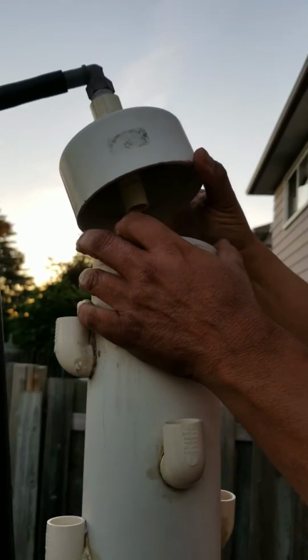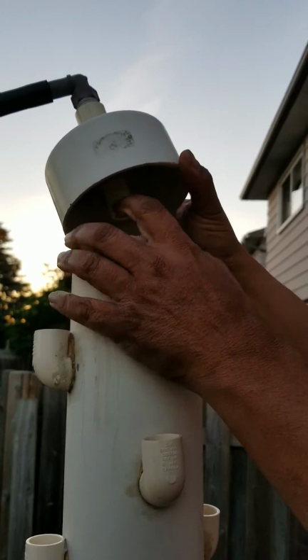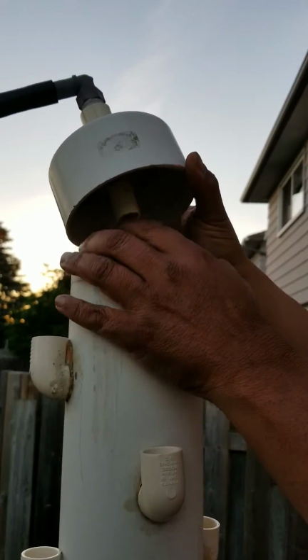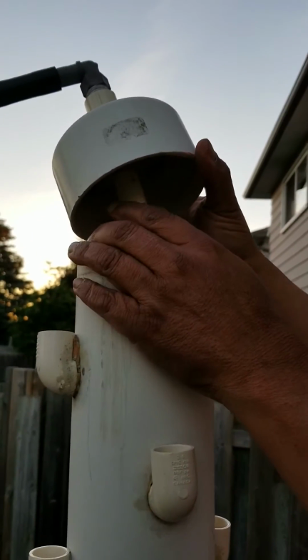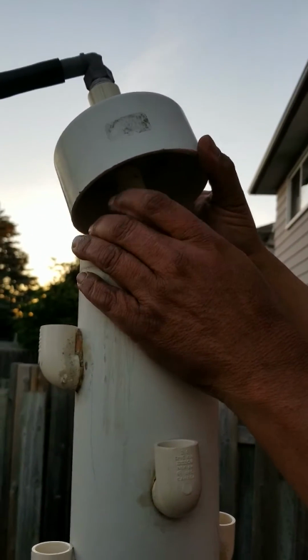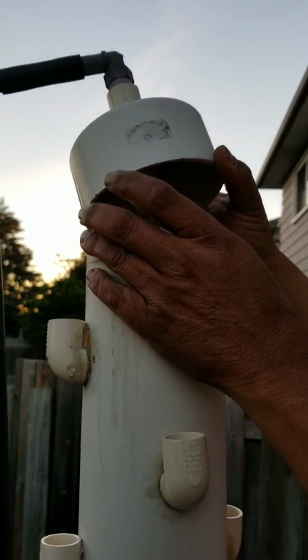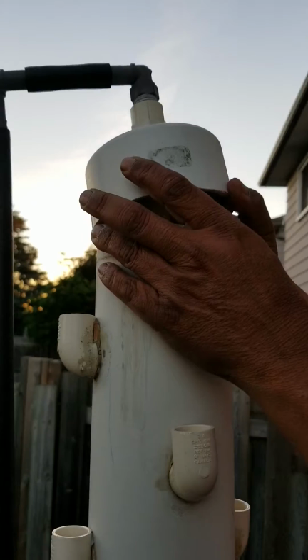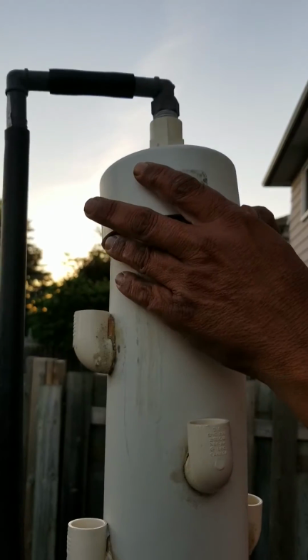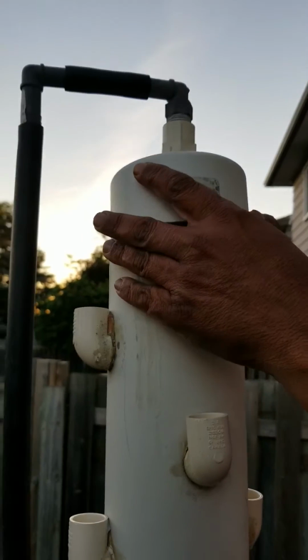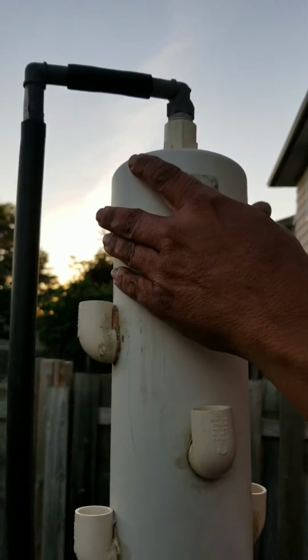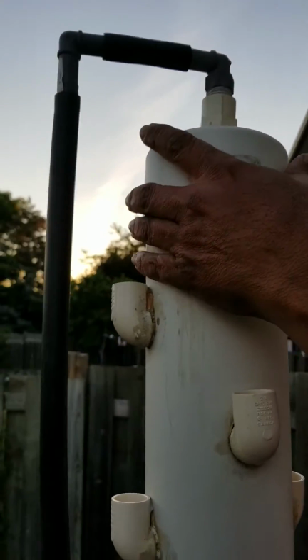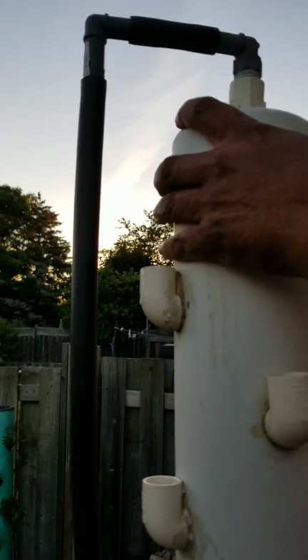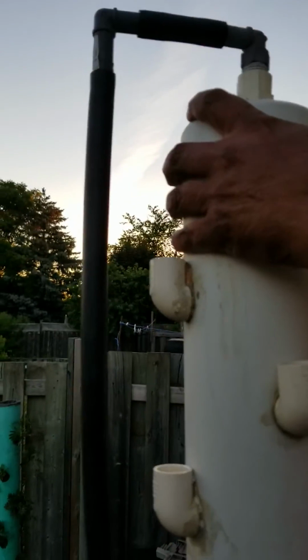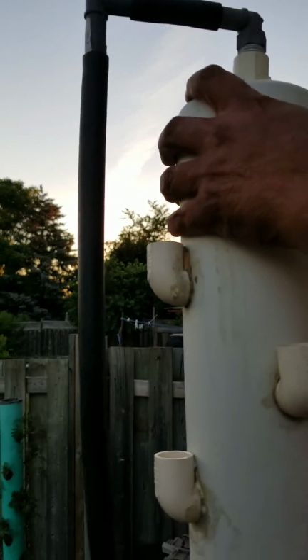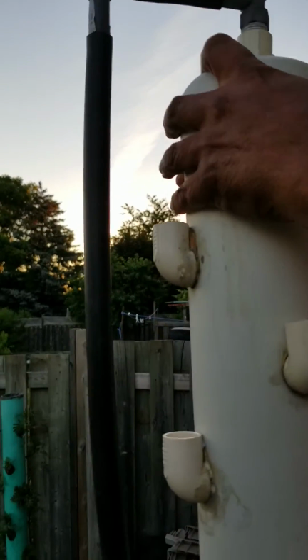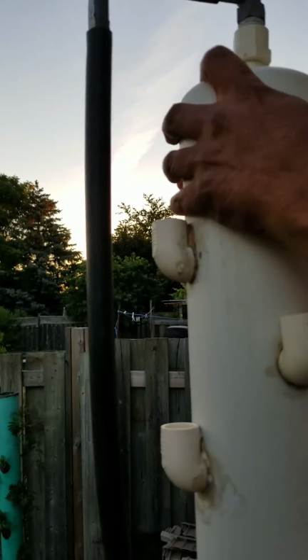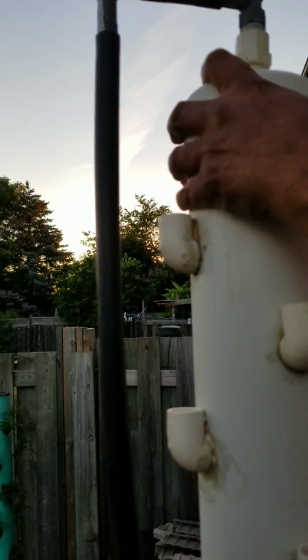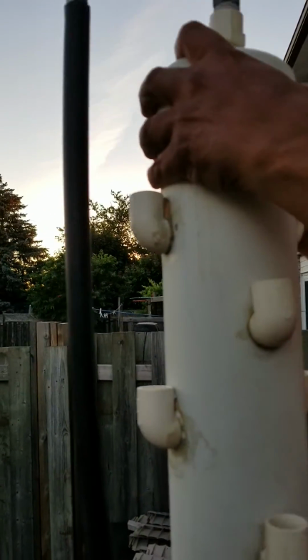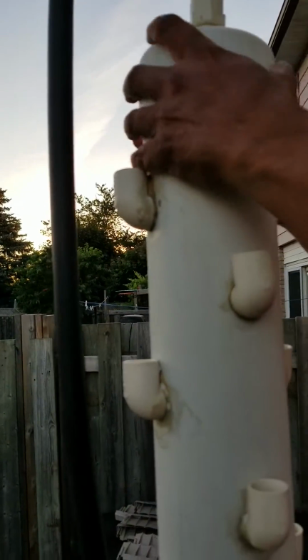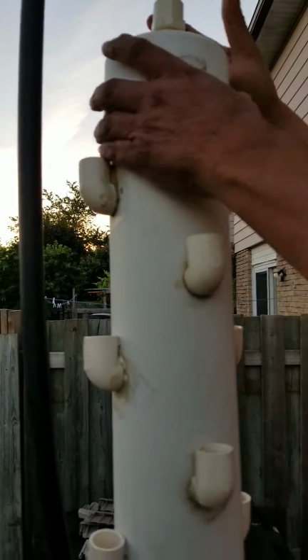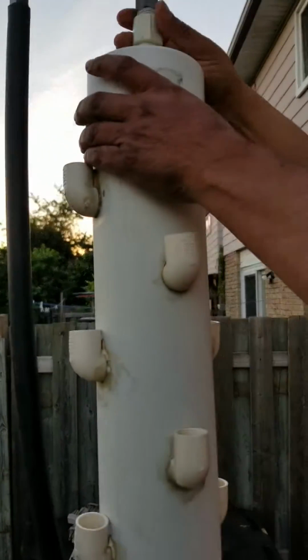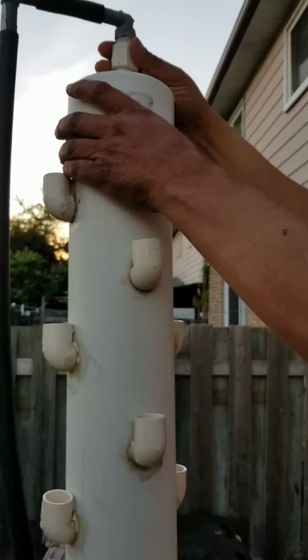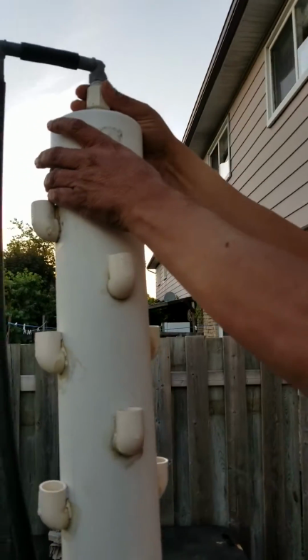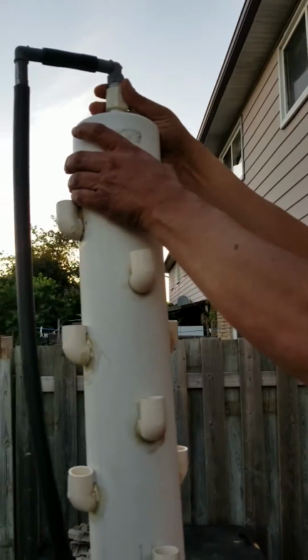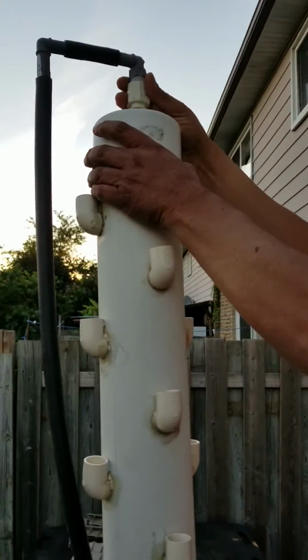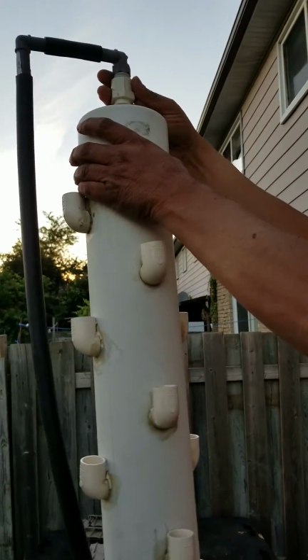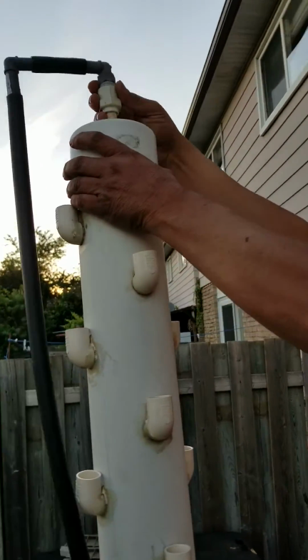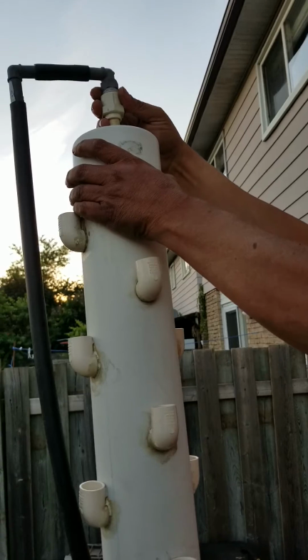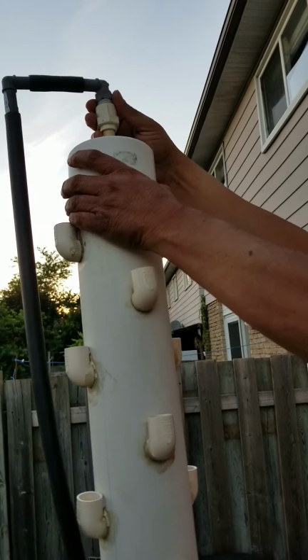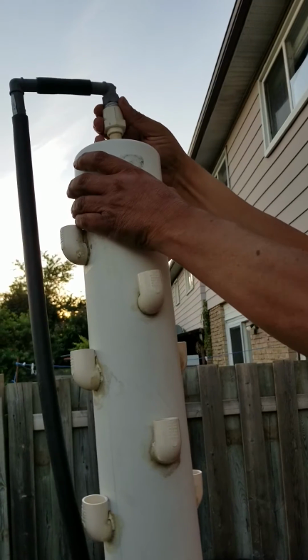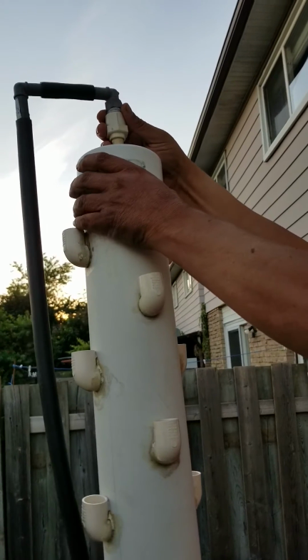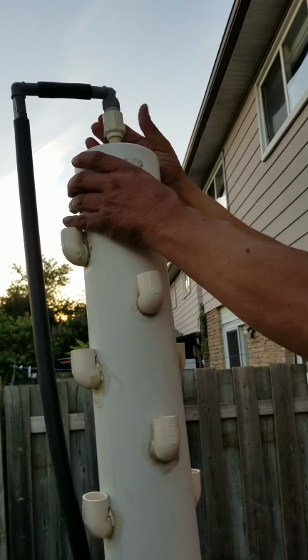Water comes from here and then it rains into this tower. It's an outside attachment so it doesn't come off.